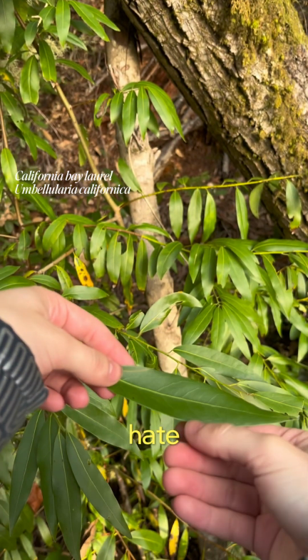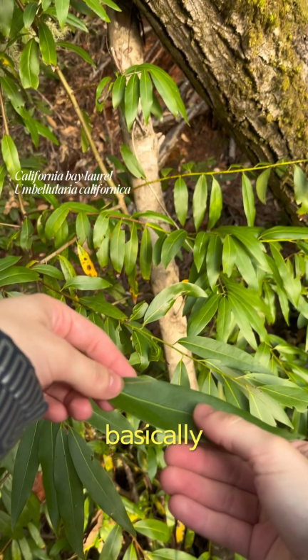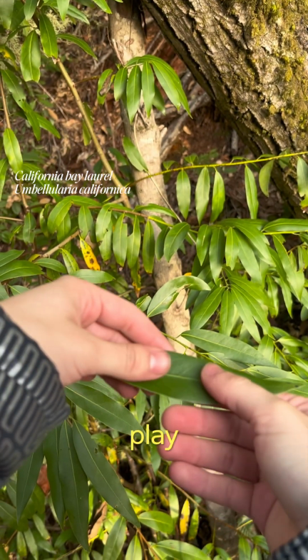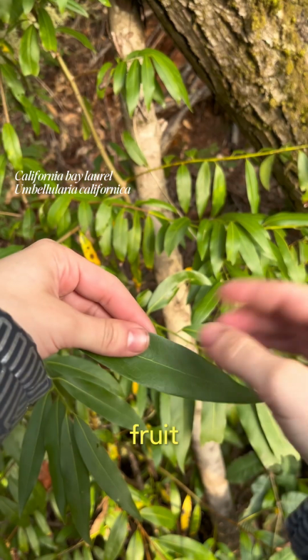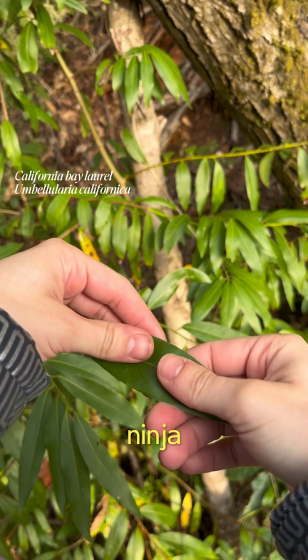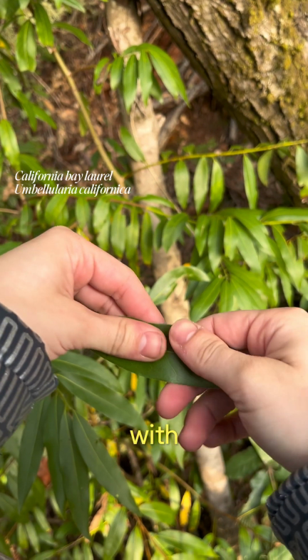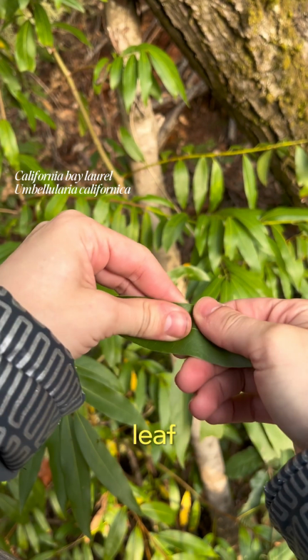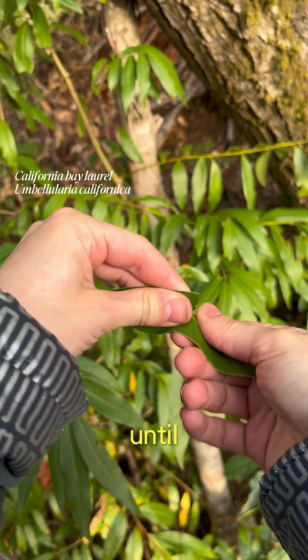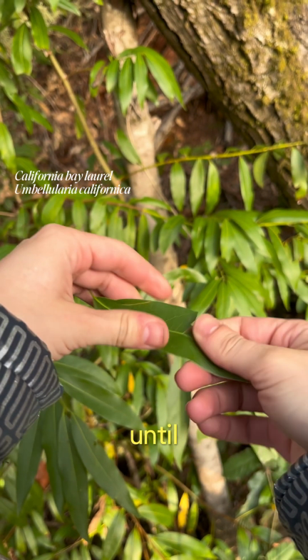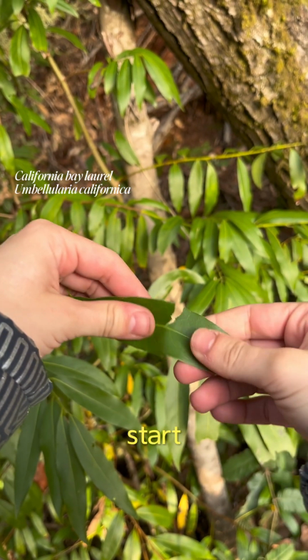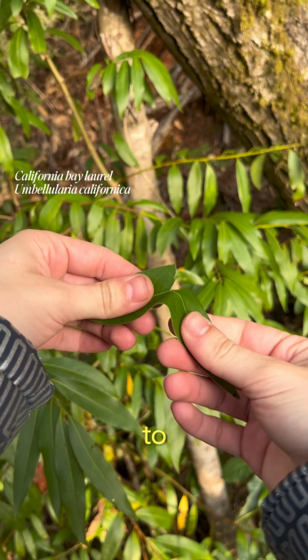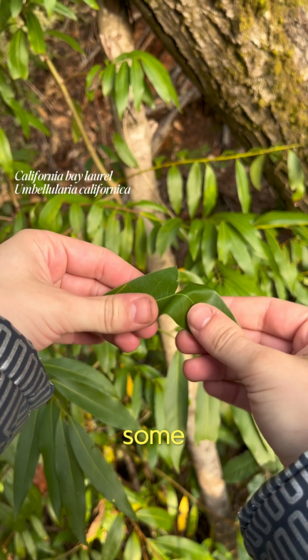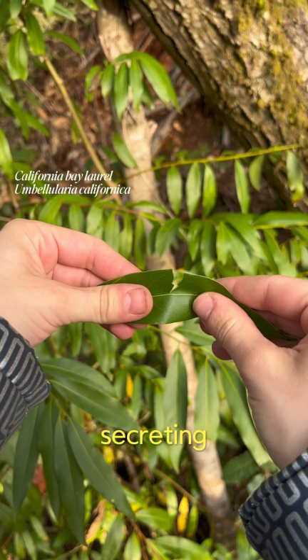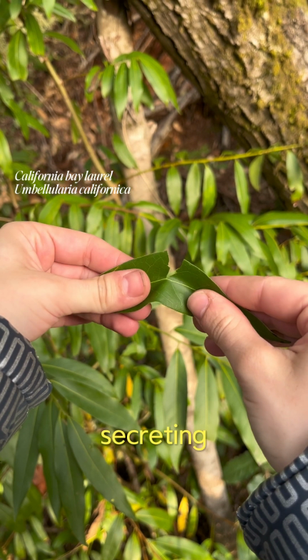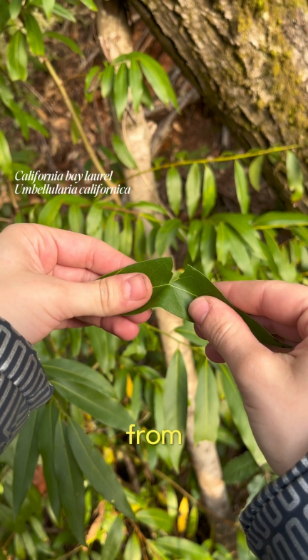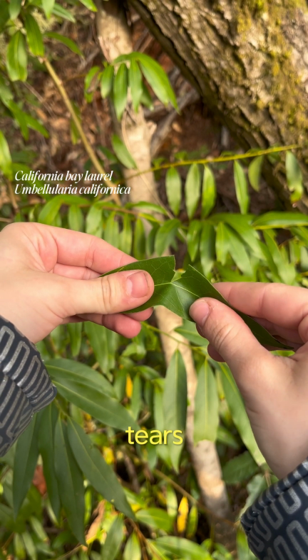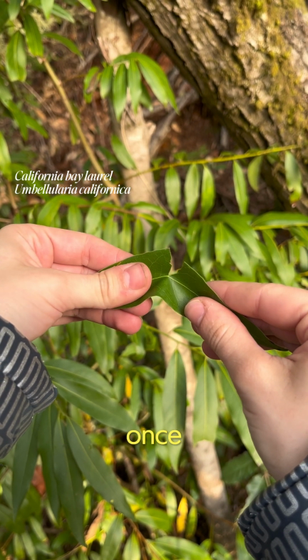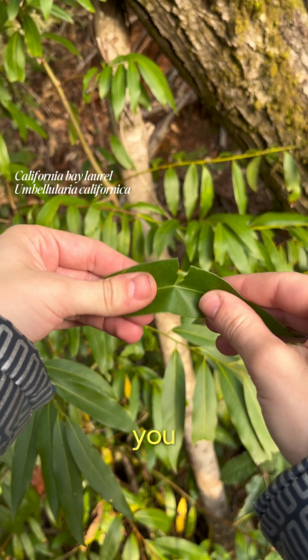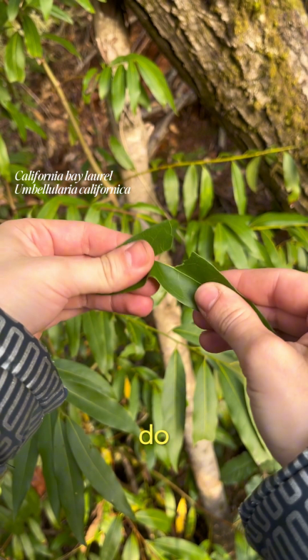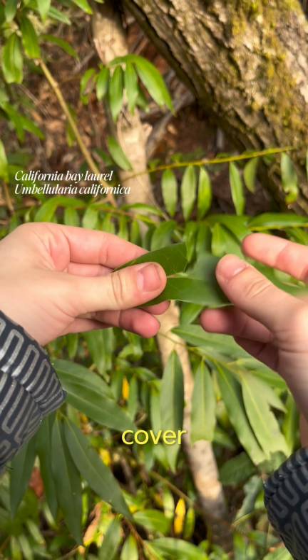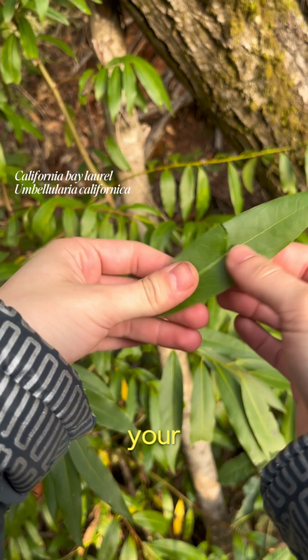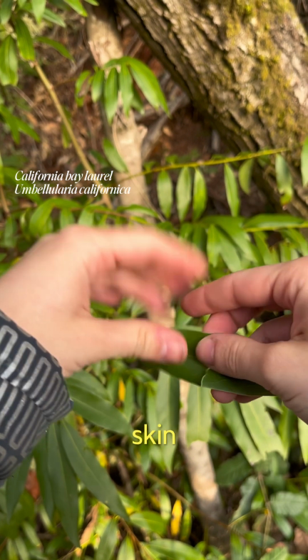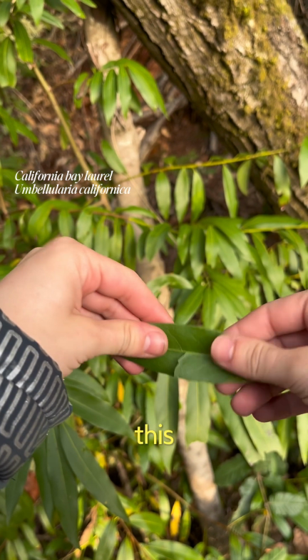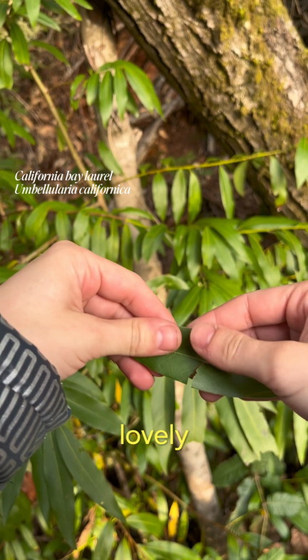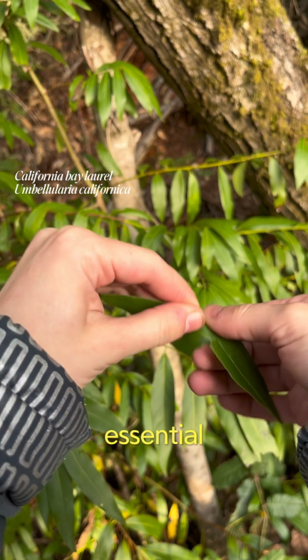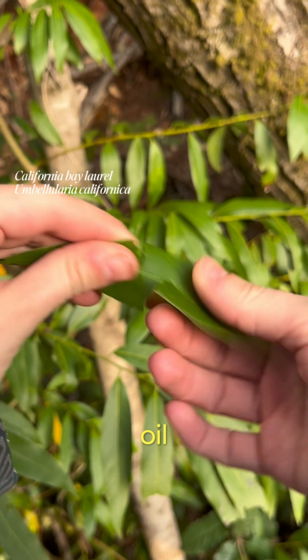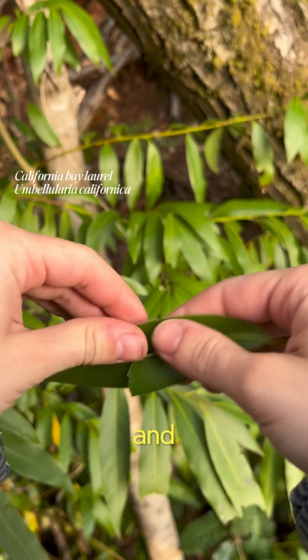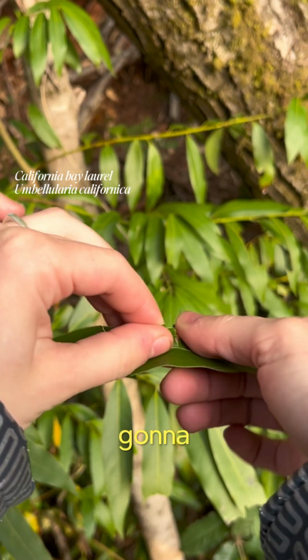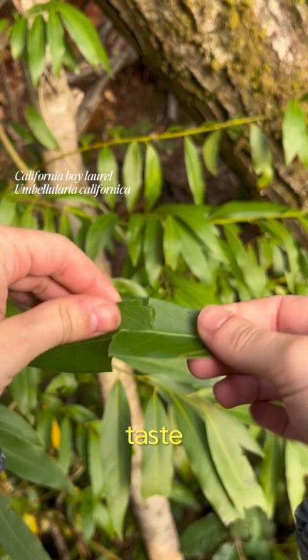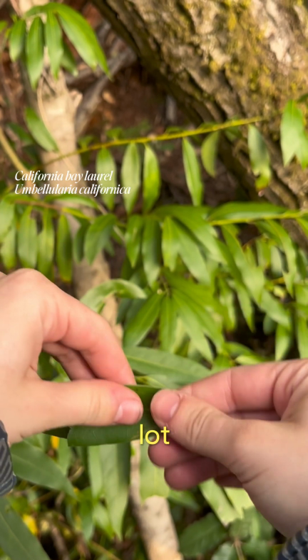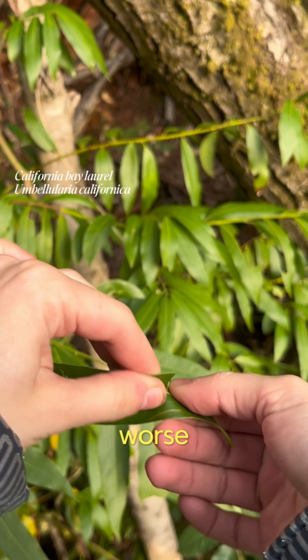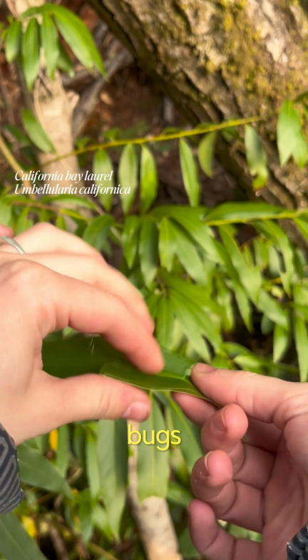You basically play fruit ninja with the leaf until you start to see some oil secreting from the tears. And once you do, you can cover your skin with this lovely essential oil, and you're gonna taste a lot worse to the bugs.